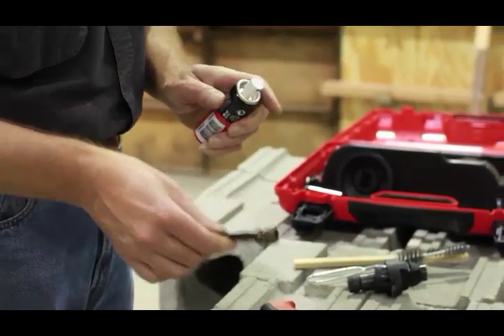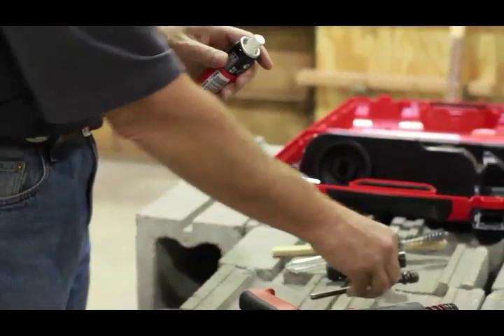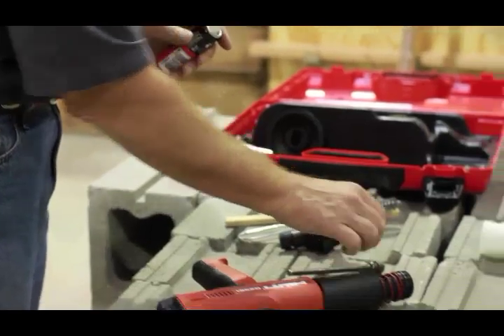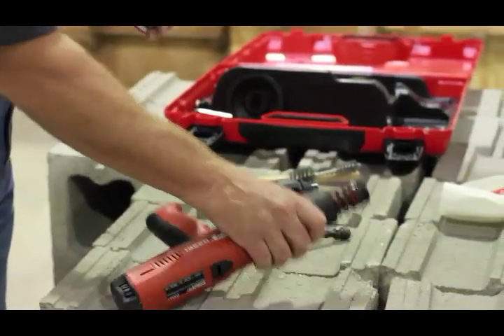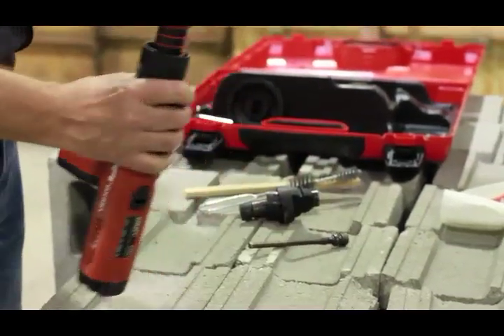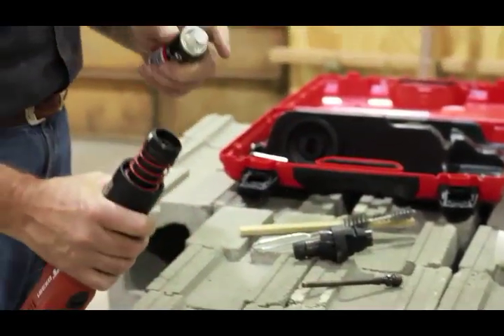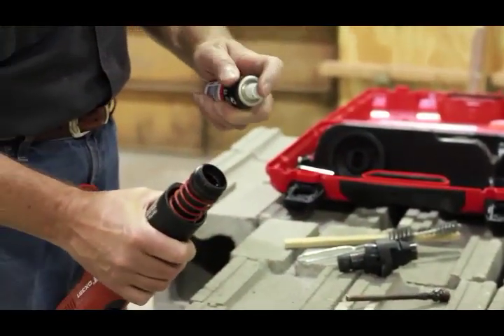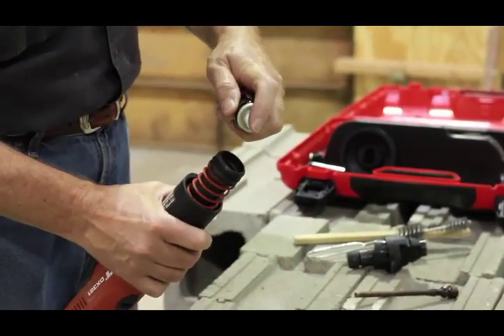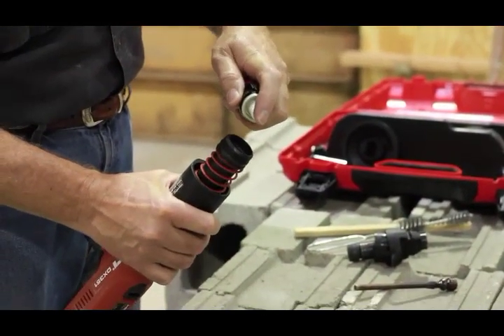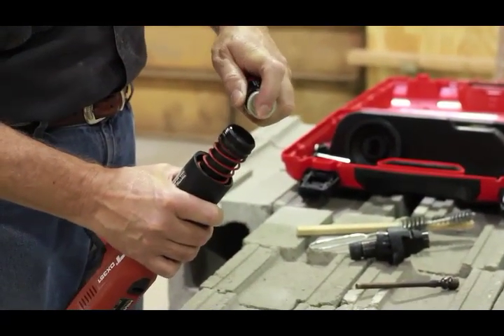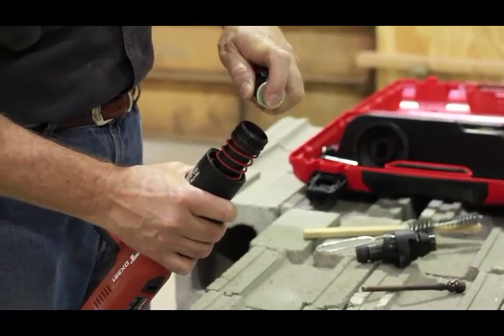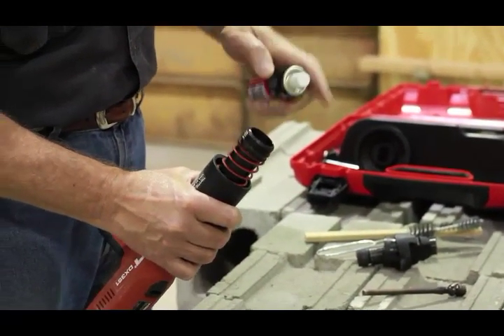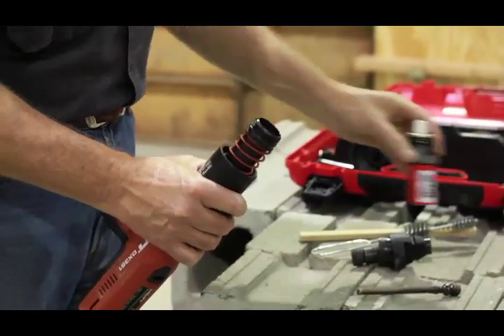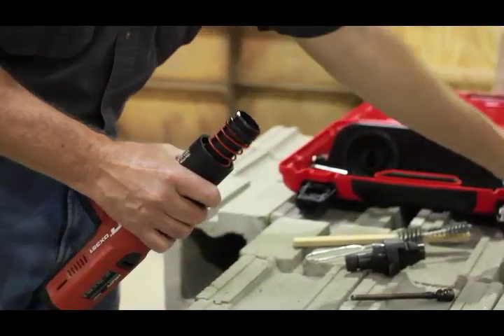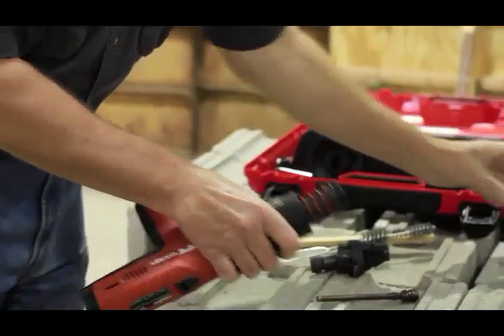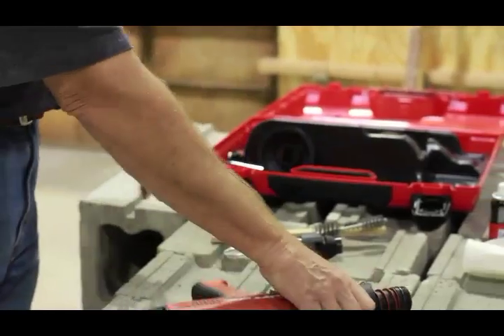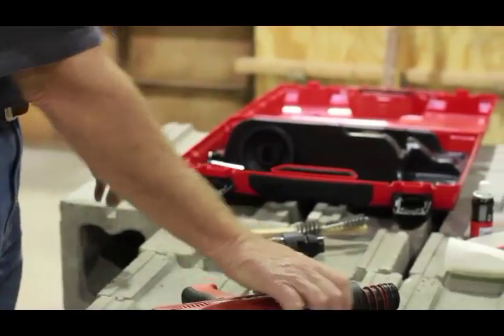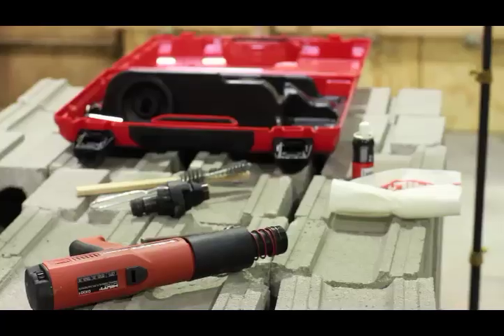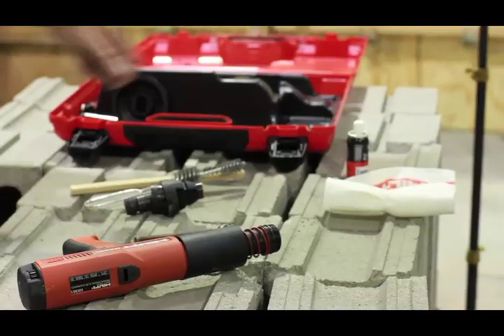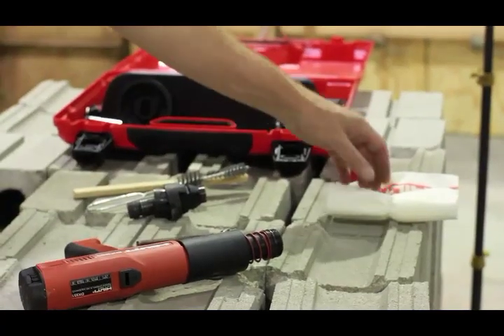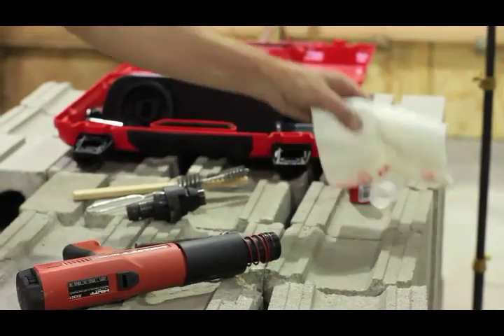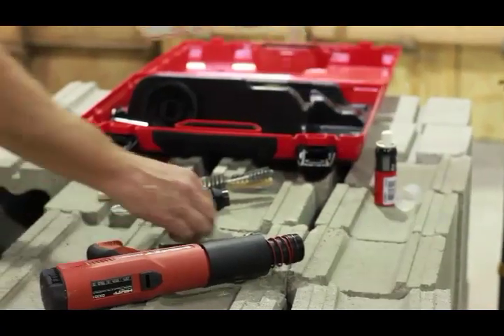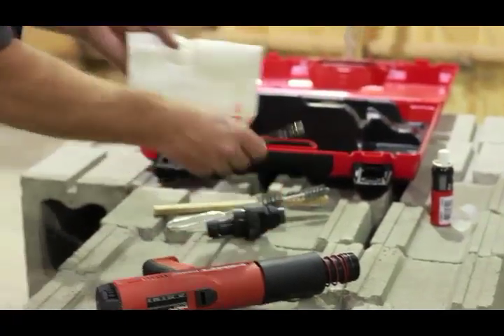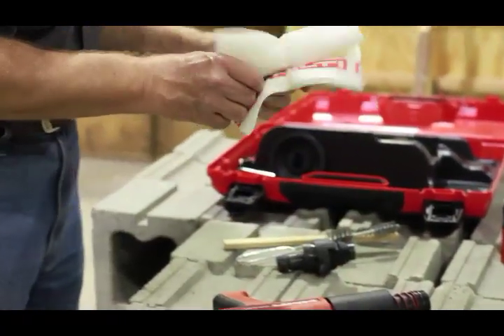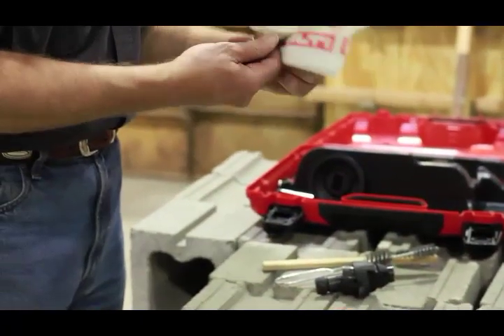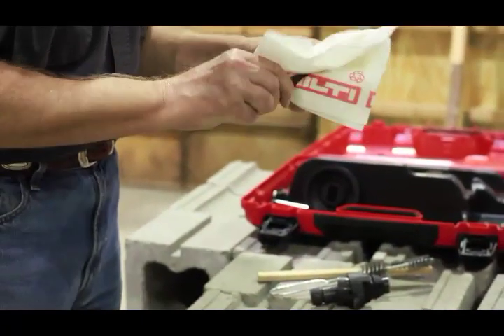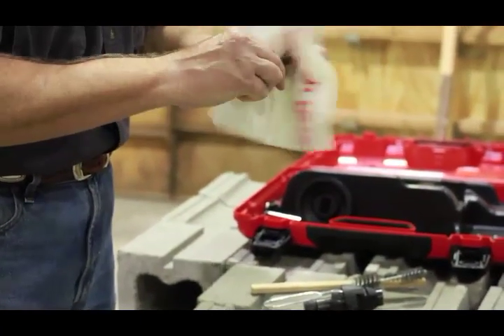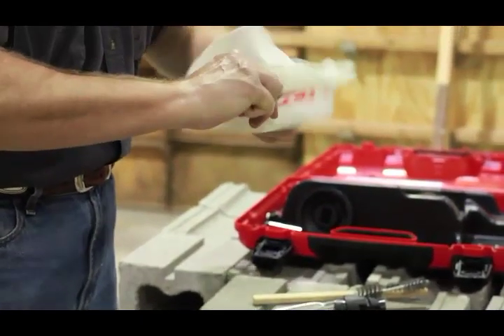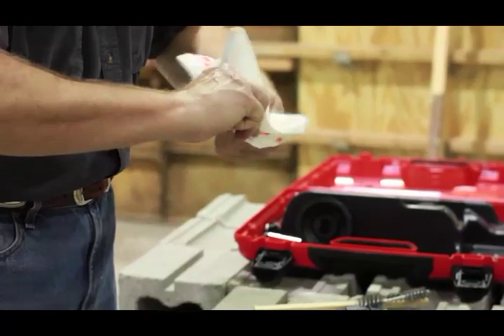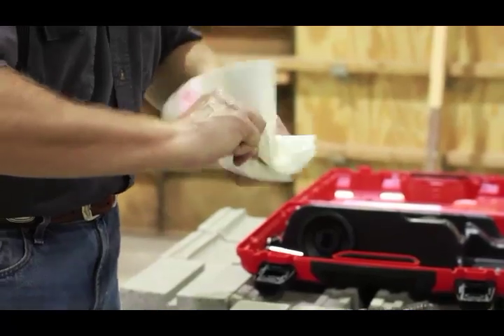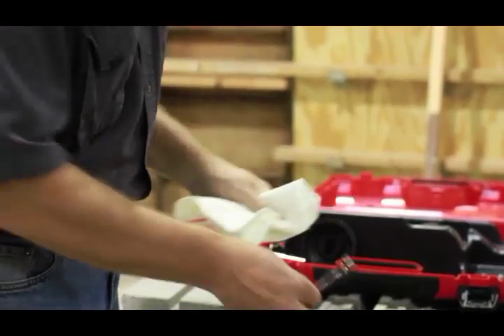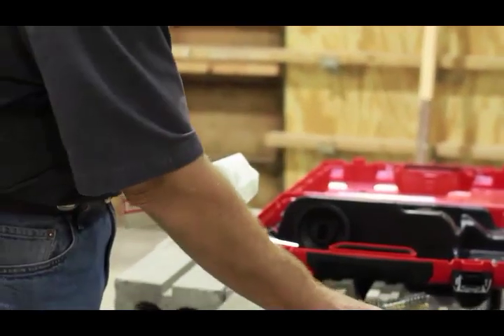Apply sparingly and wipe down, leaving a fine film. Only use the Hilti spray lube included with the tool kit — other types of lubricant can damage the tool or create a safety issue.